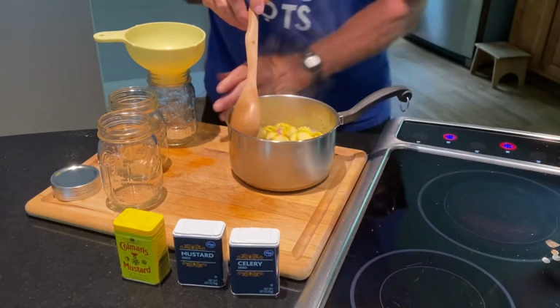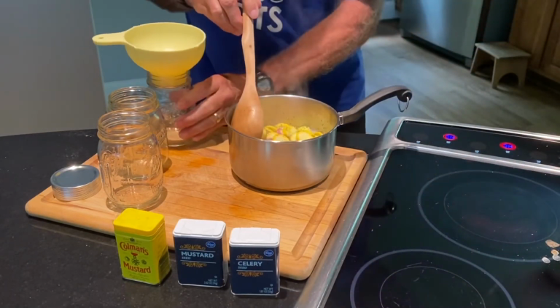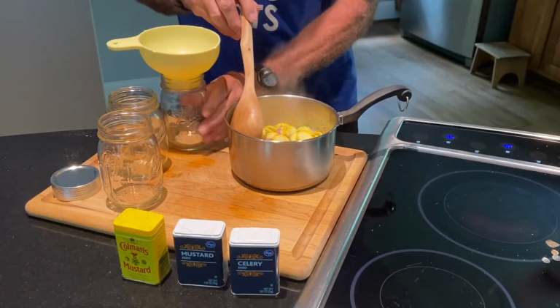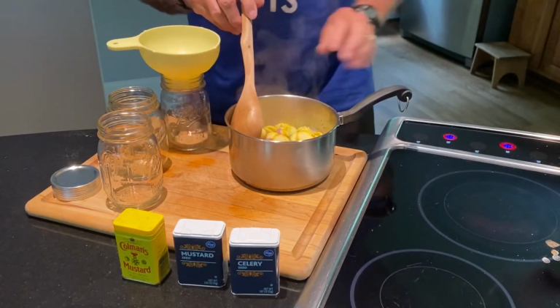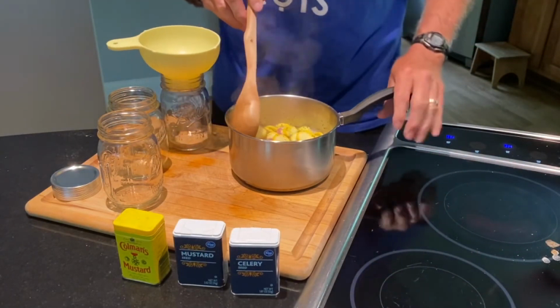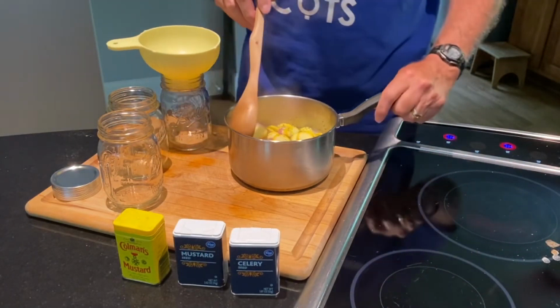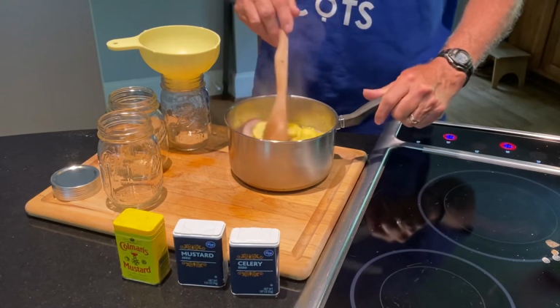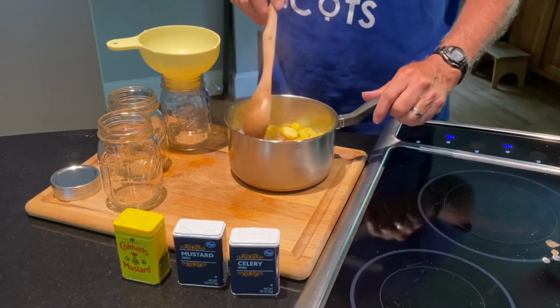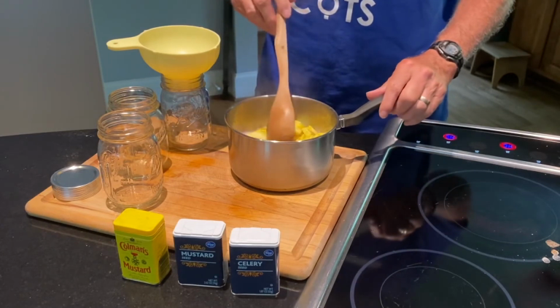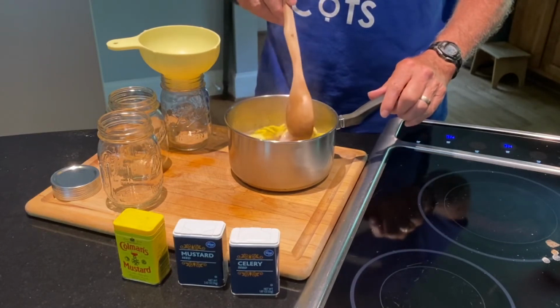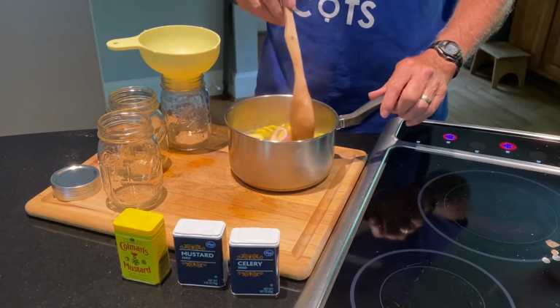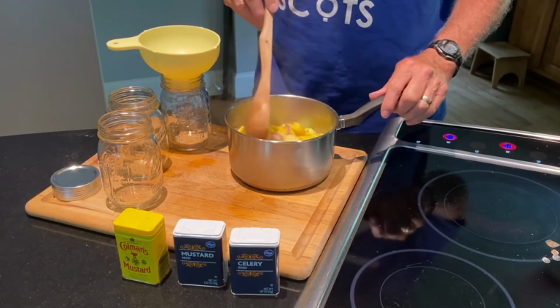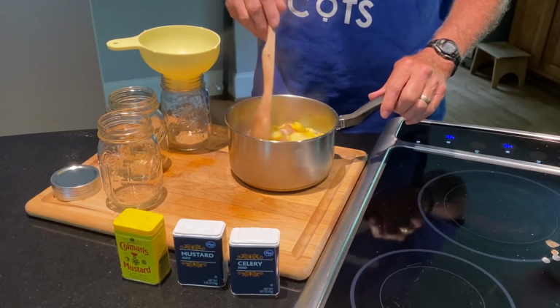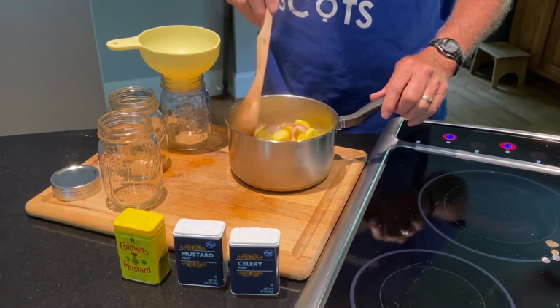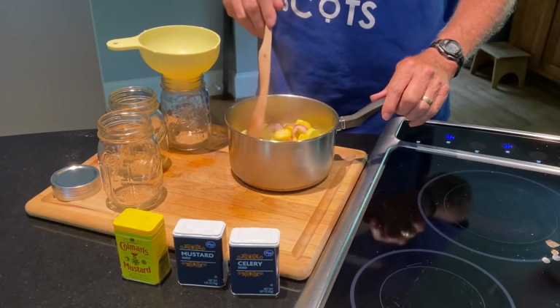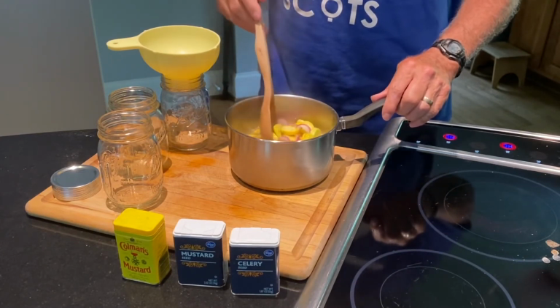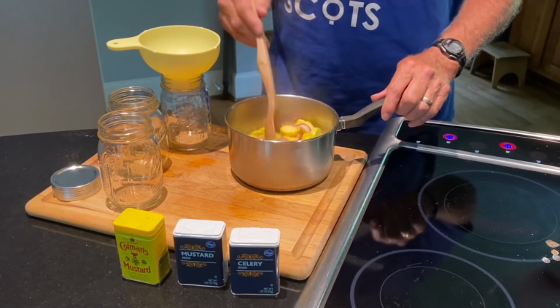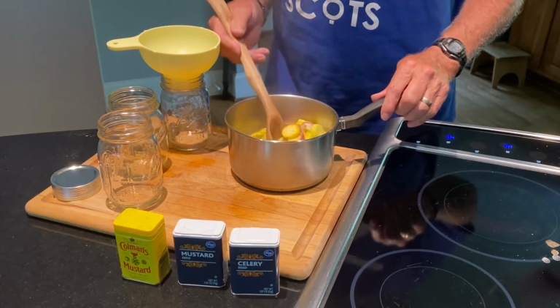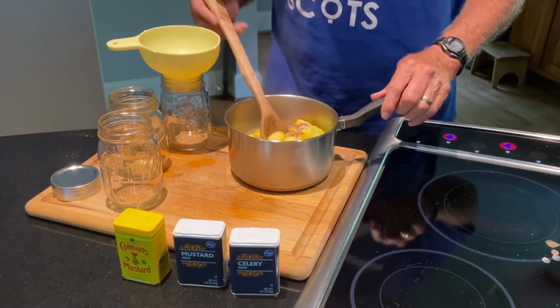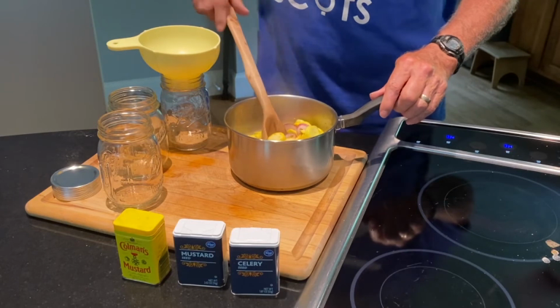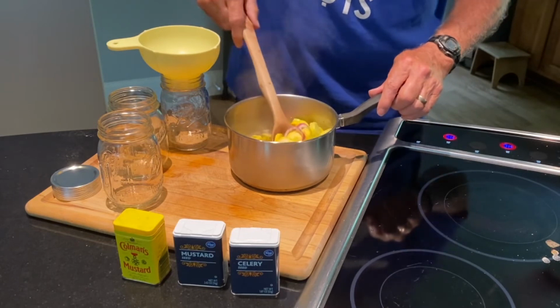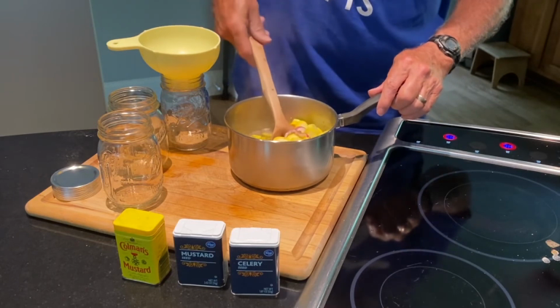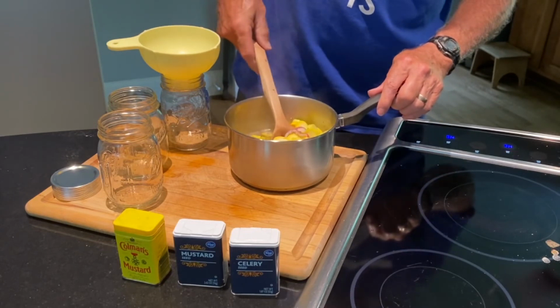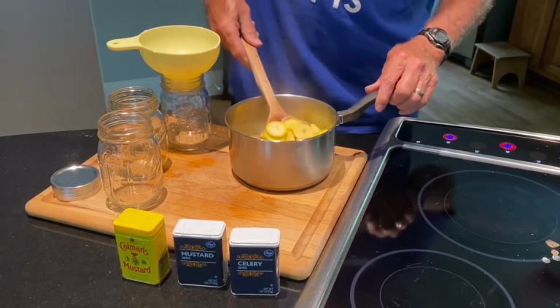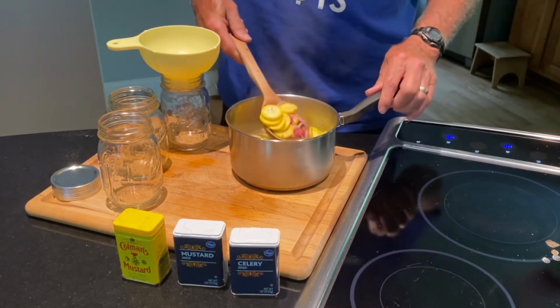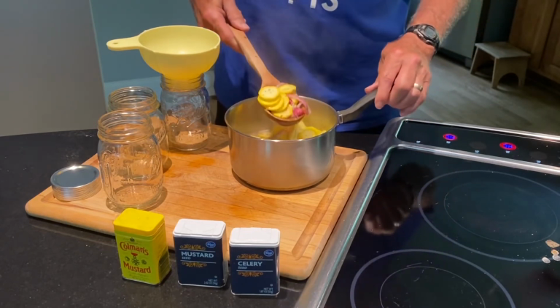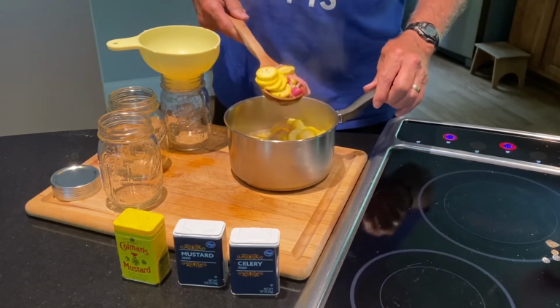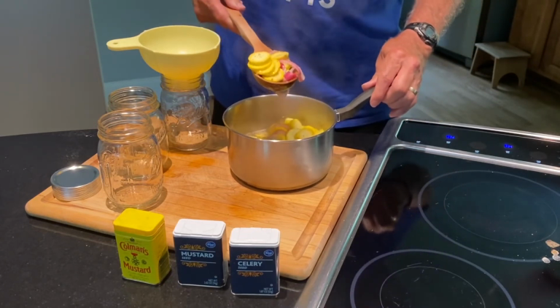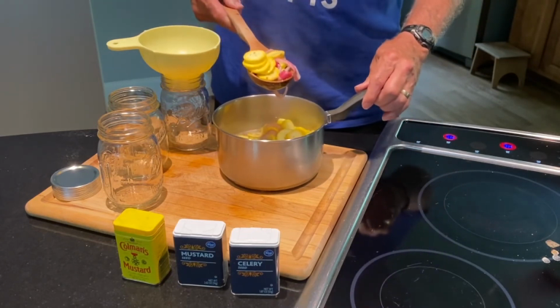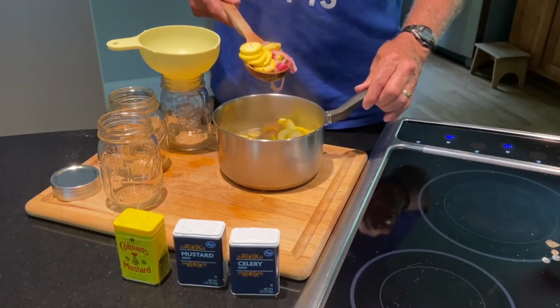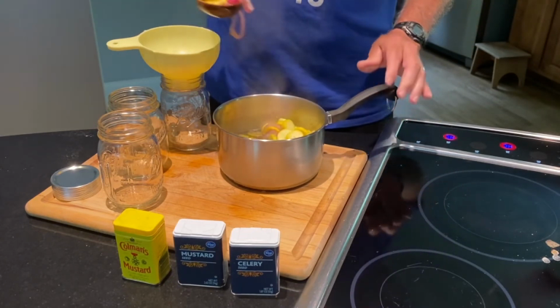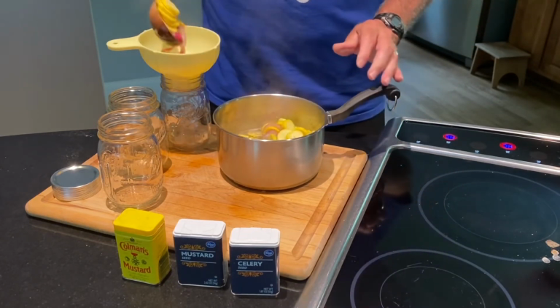So I think I'm ready. It didn't say how much this makes, but it only called for four small squash so I didn't think it was going to make very much — I've only prepared three jars.